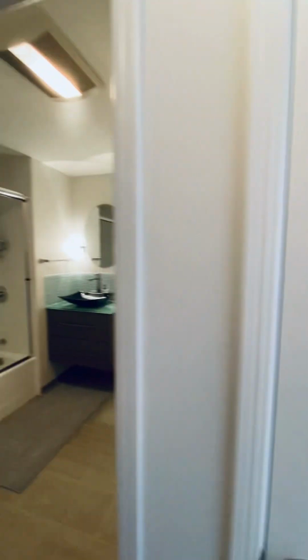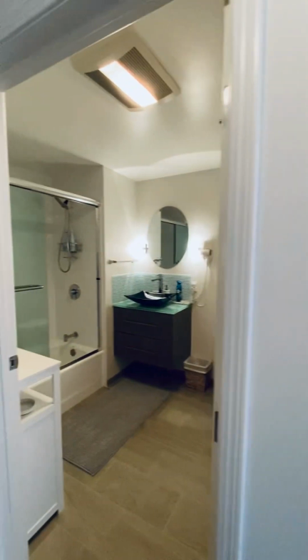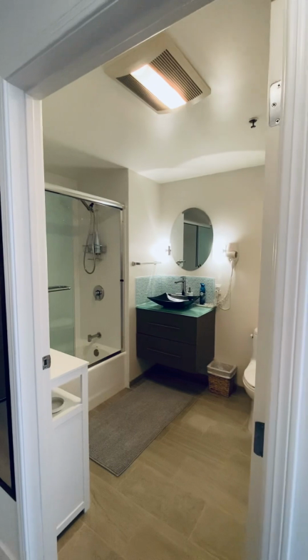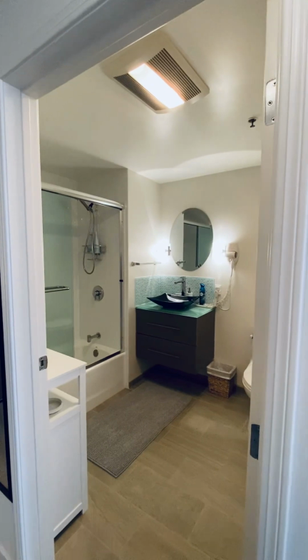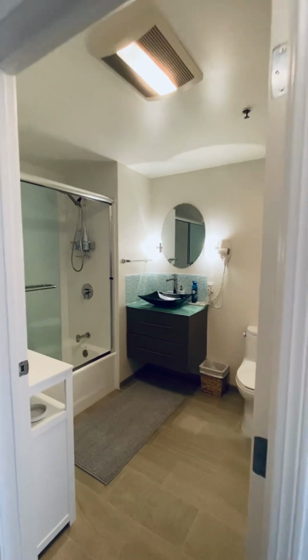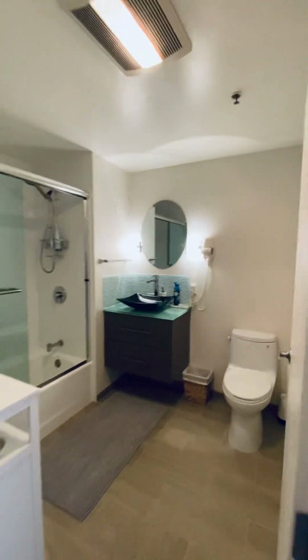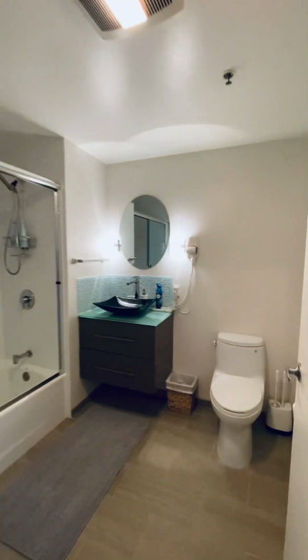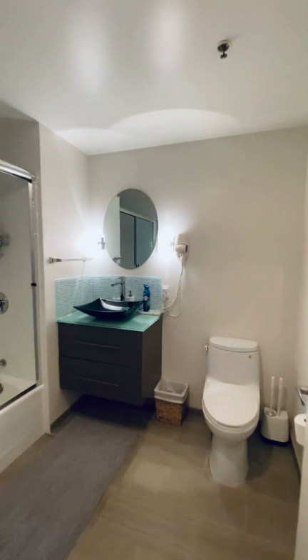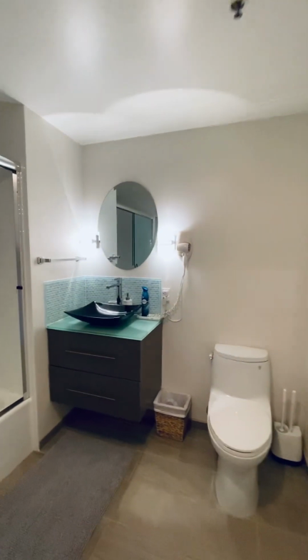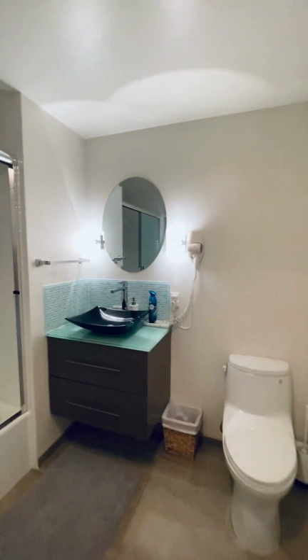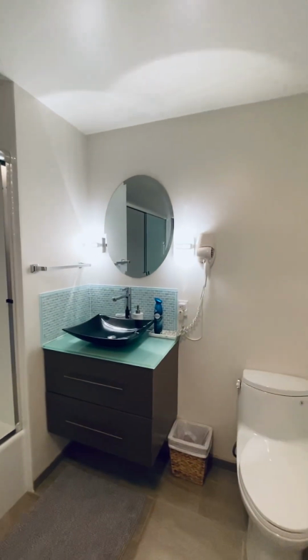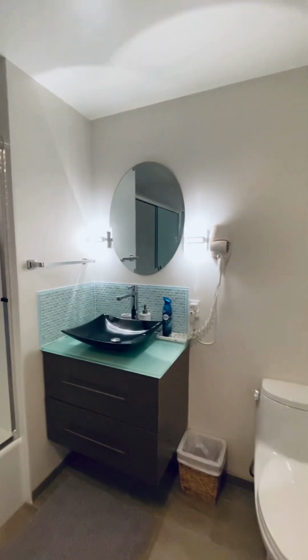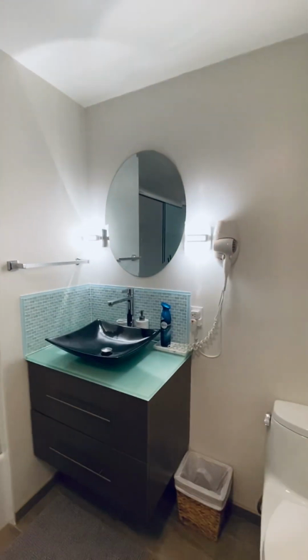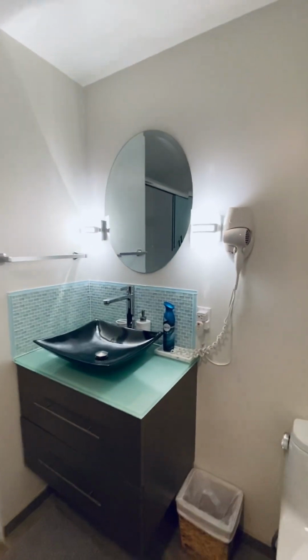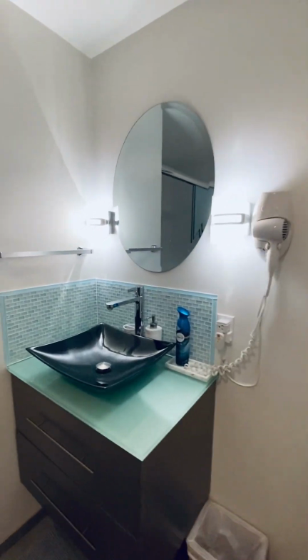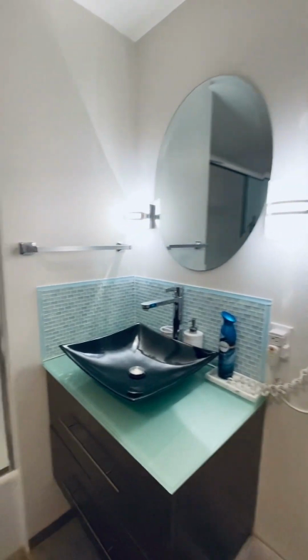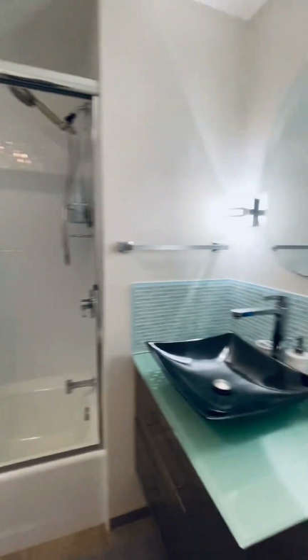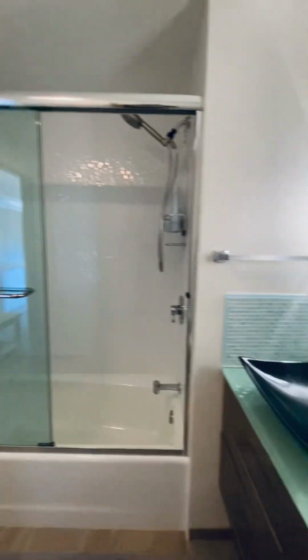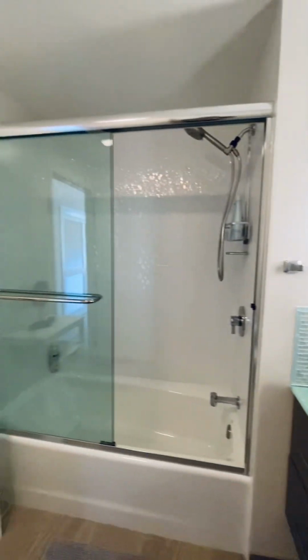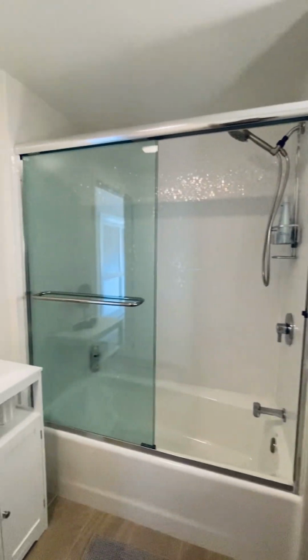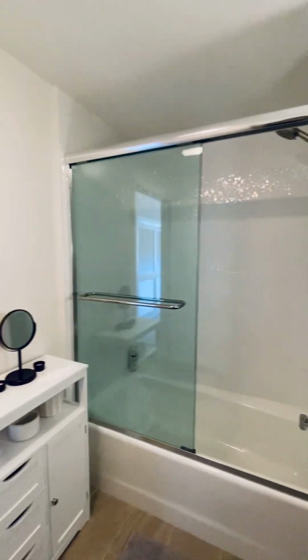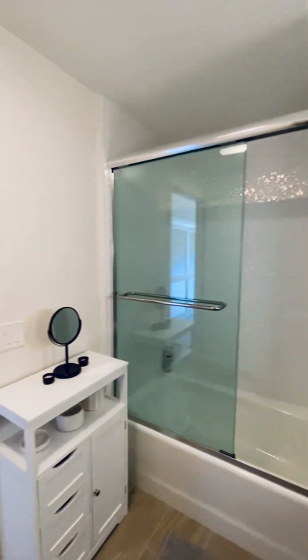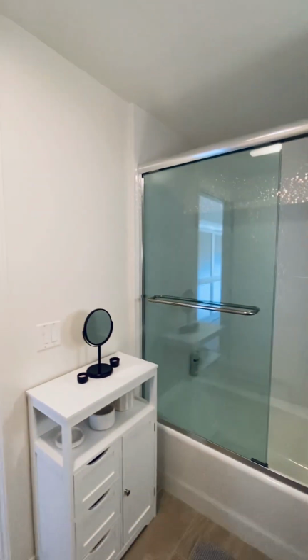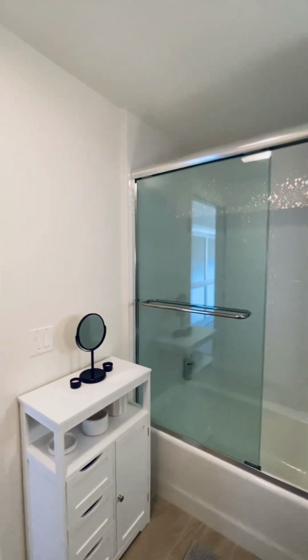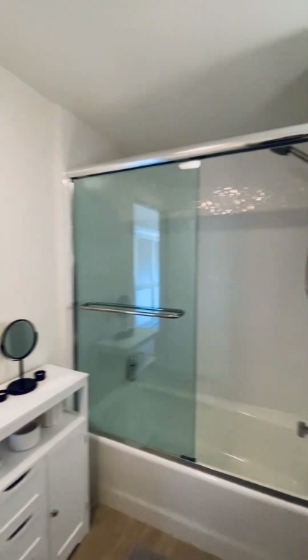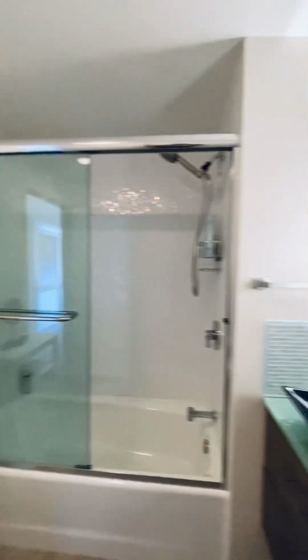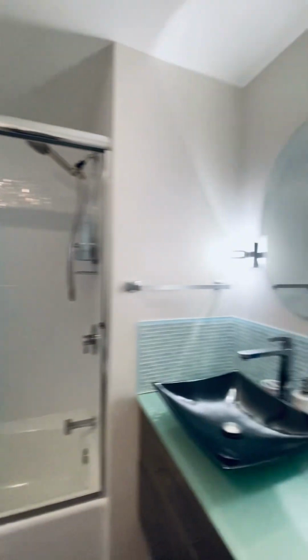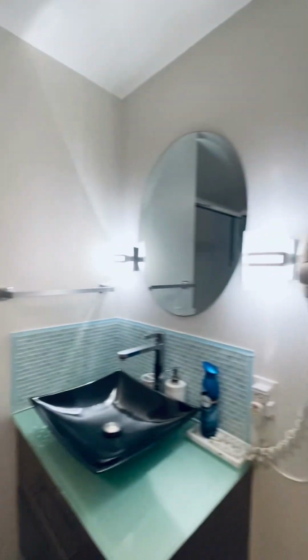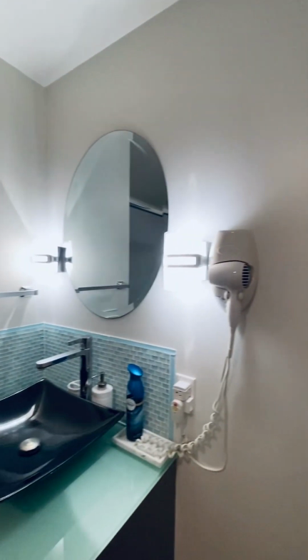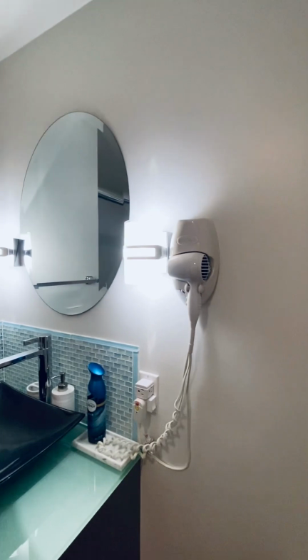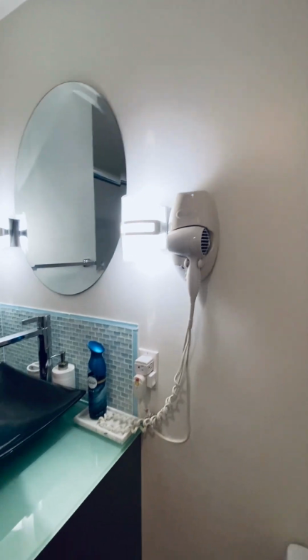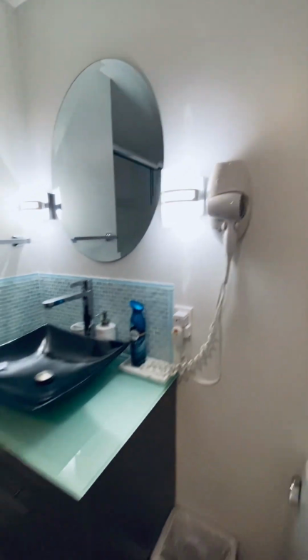Go to the bathroom first — remodeled bathroom, tub, shower. There's a hairdryer here.